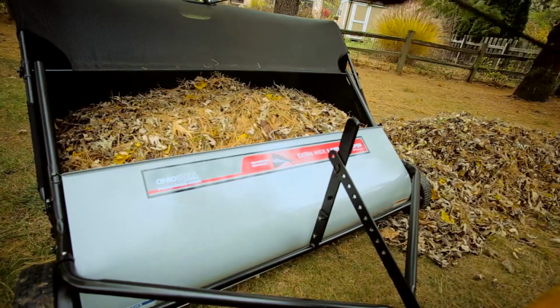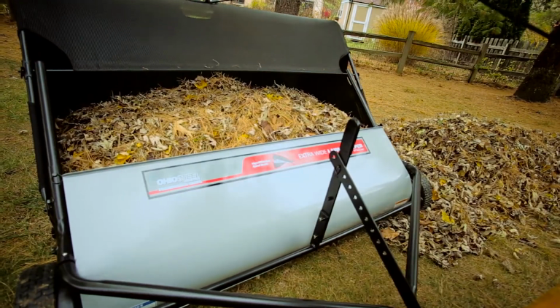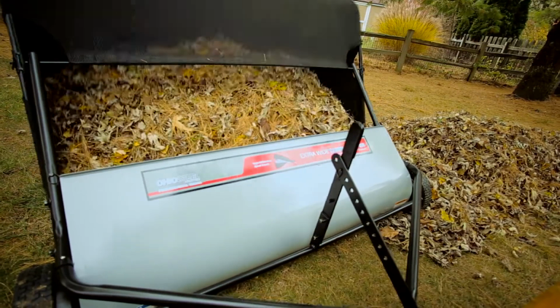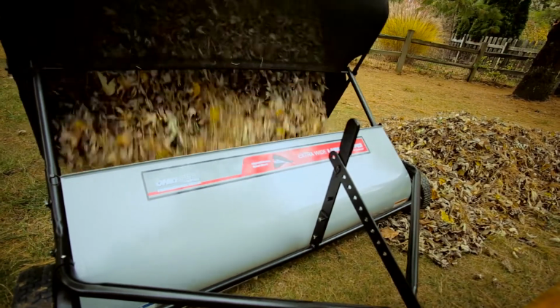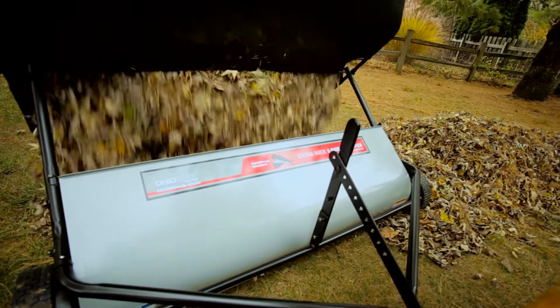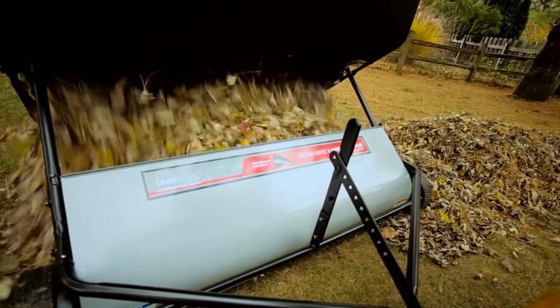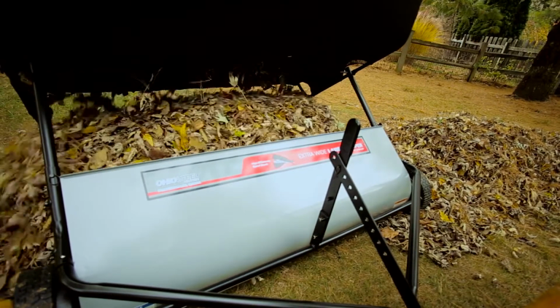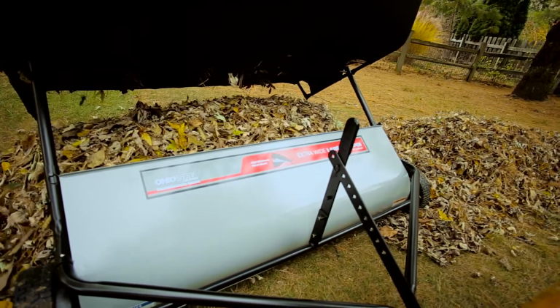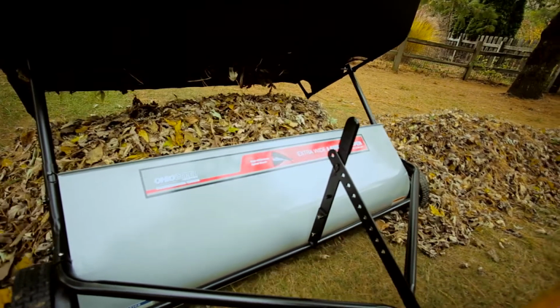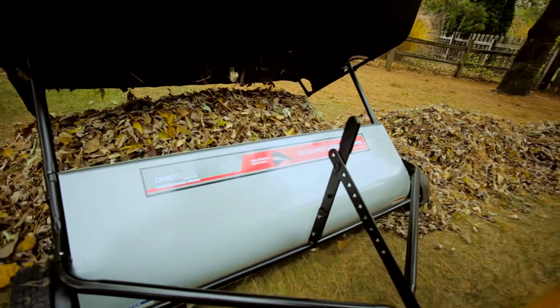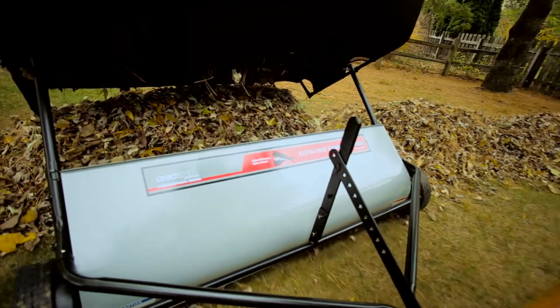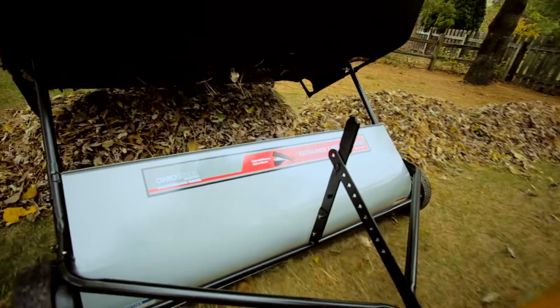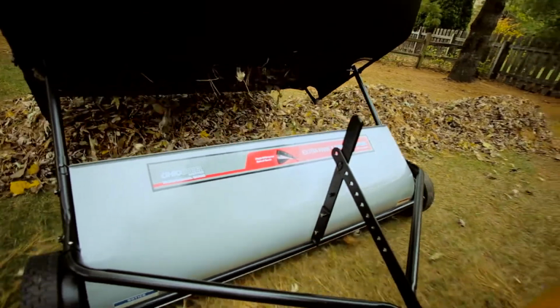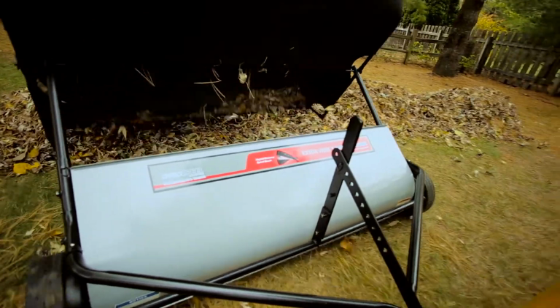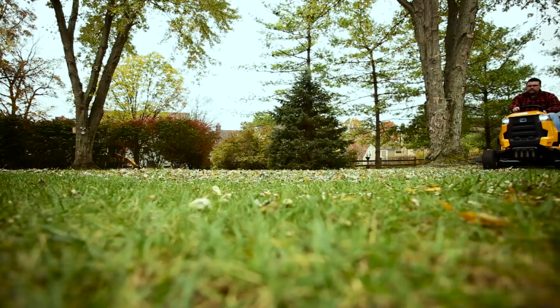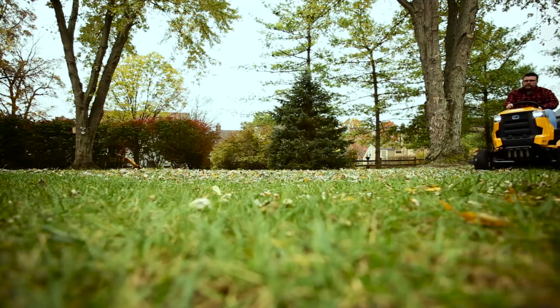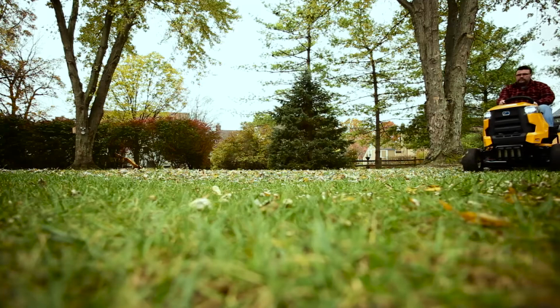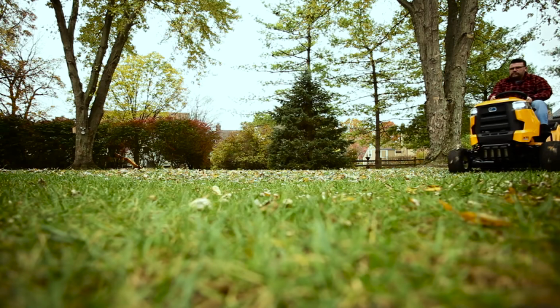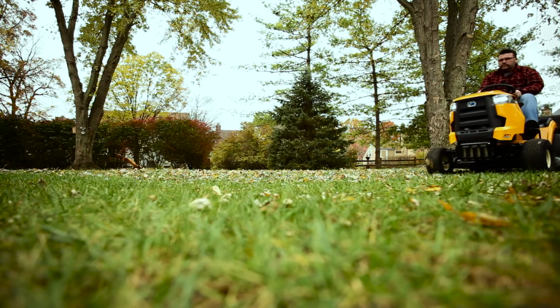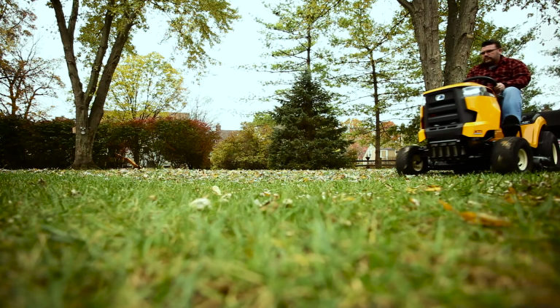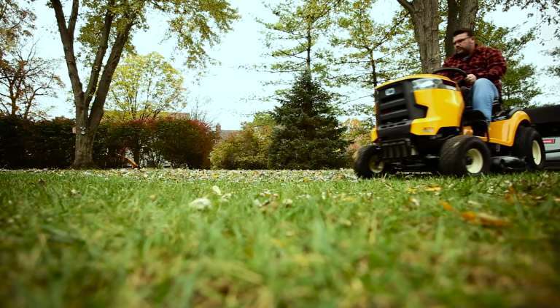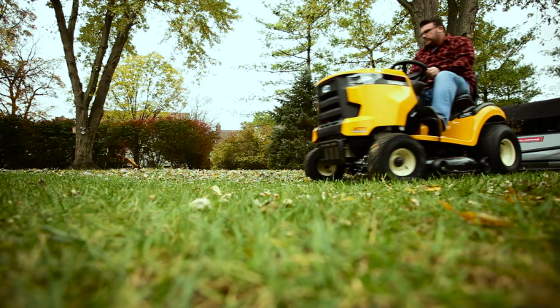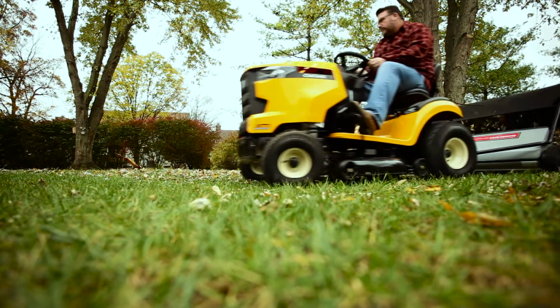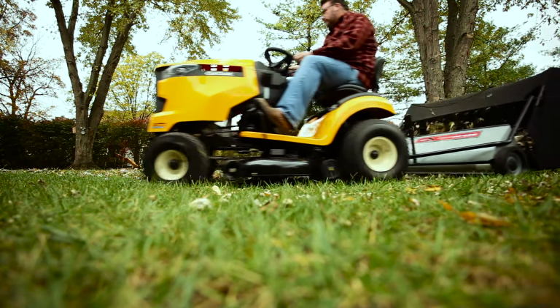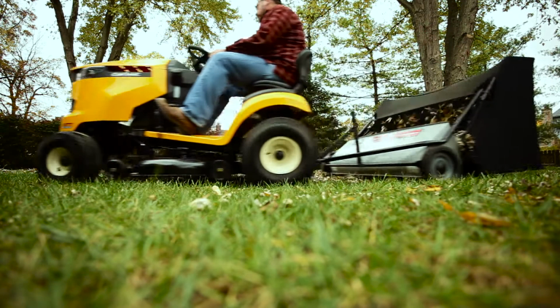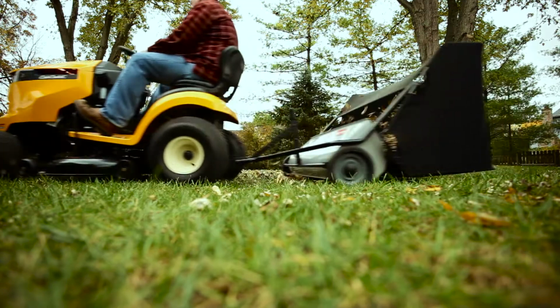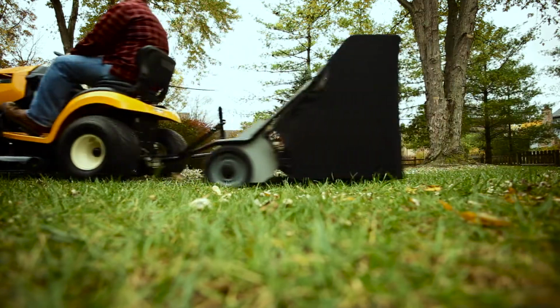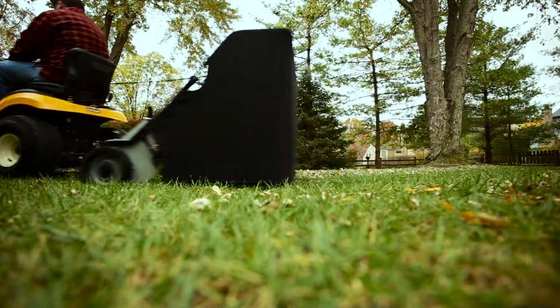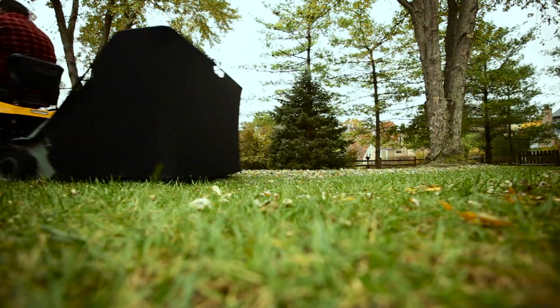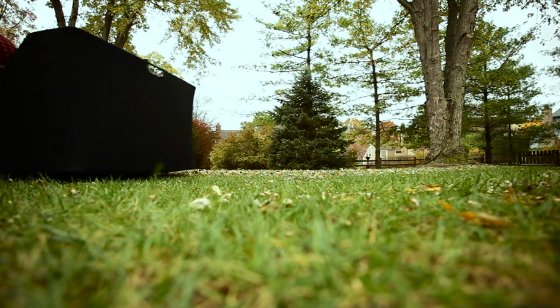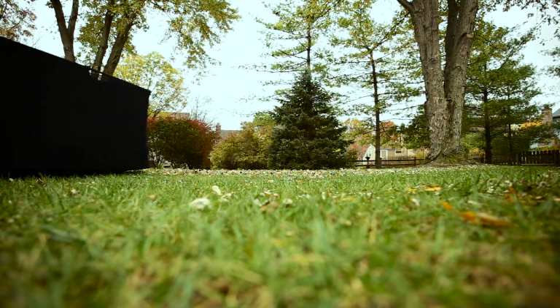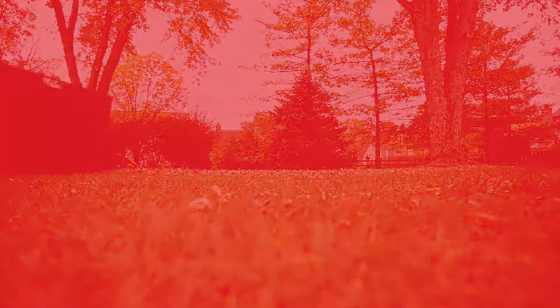Once you have filled the hopper bag, it empties easily by pulling the included rope from the seat of your tractor. Keep your yard clean of leaves and grass clippings with the OhioSteel 50-inch lawn sweeper.